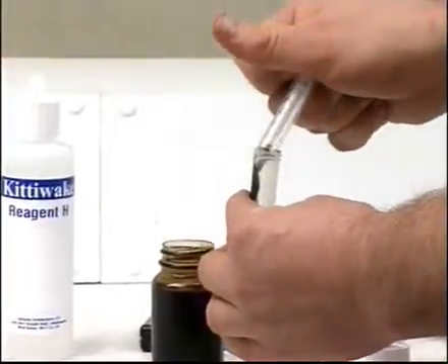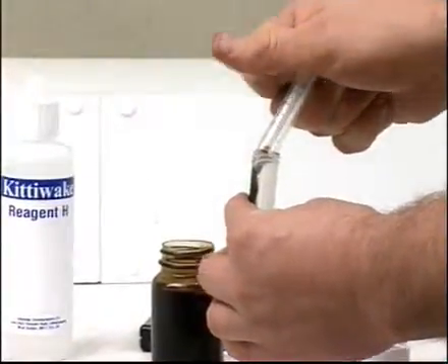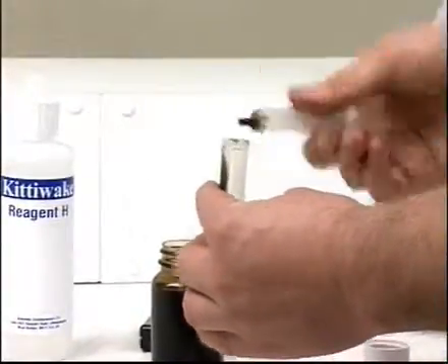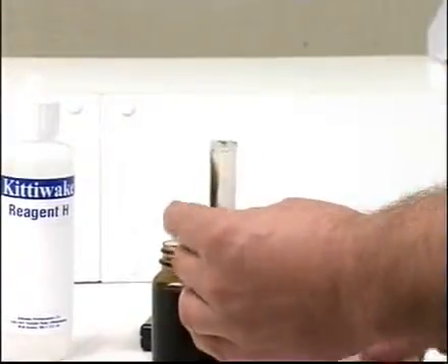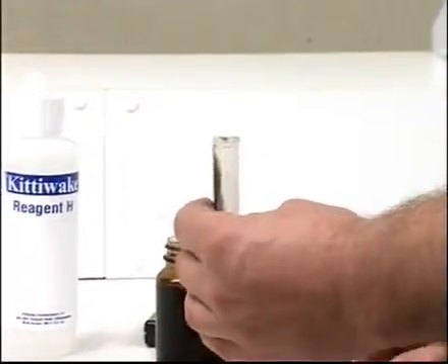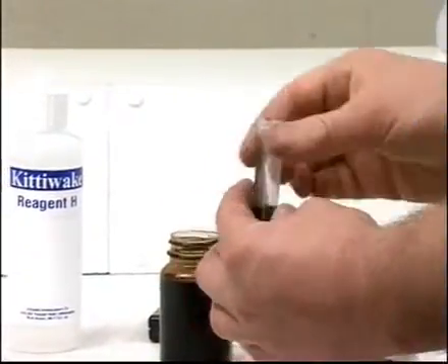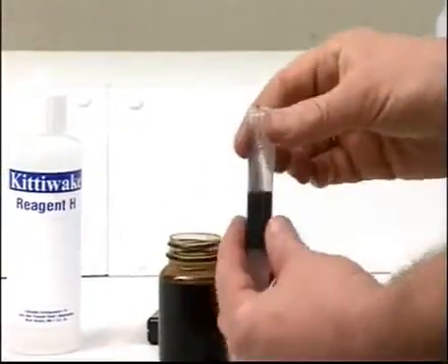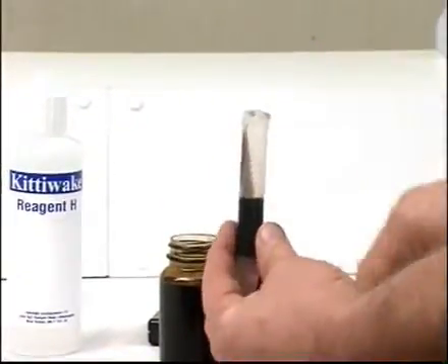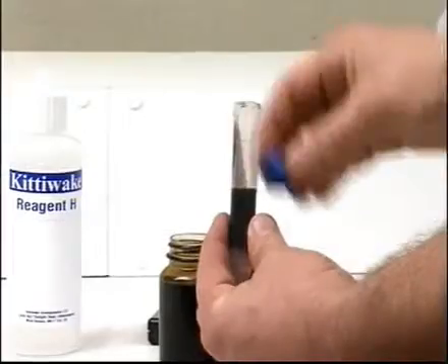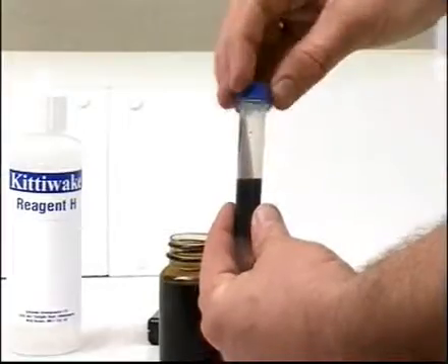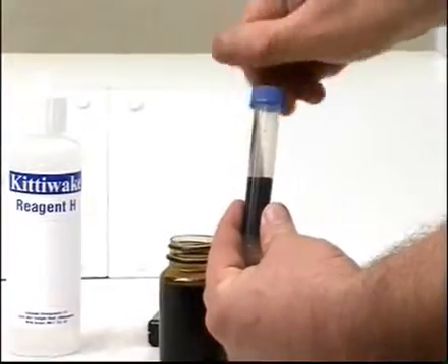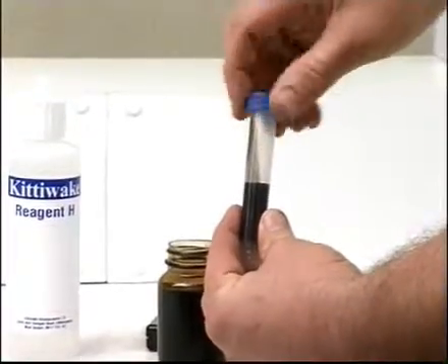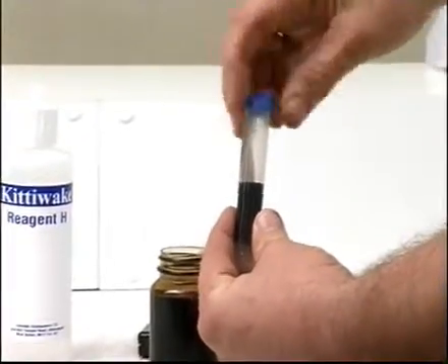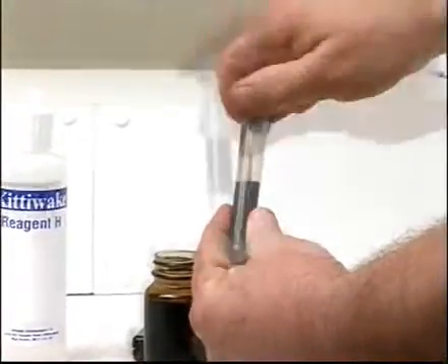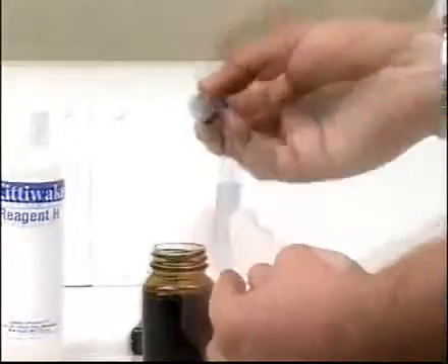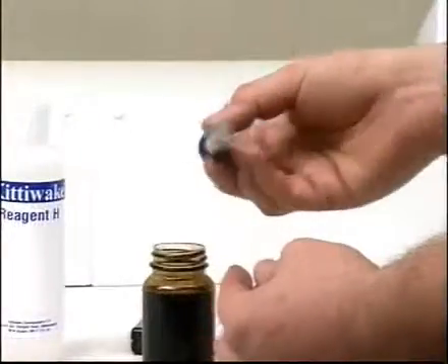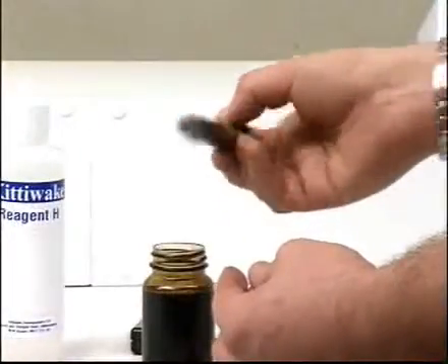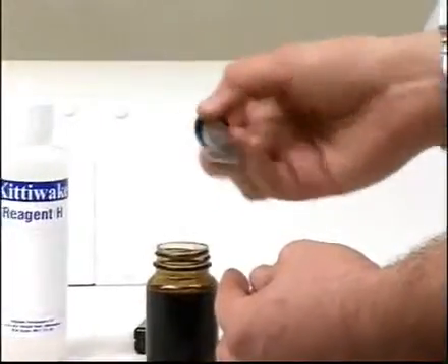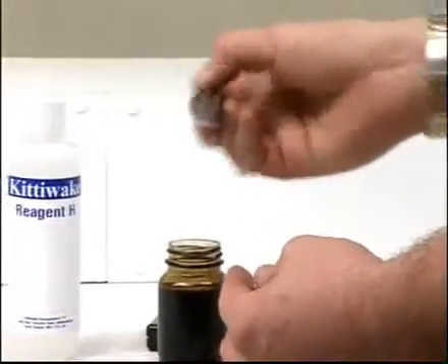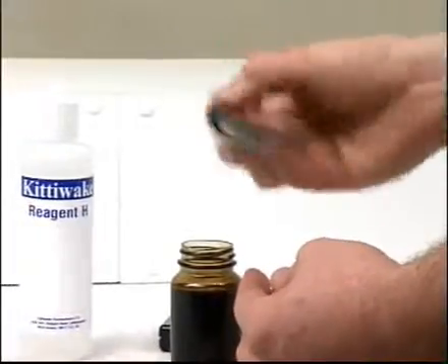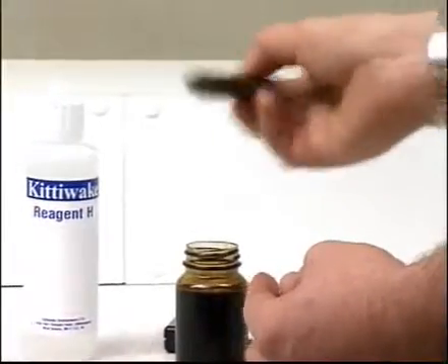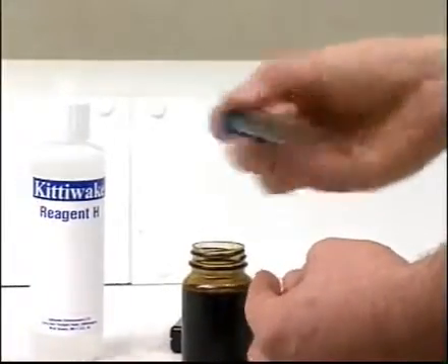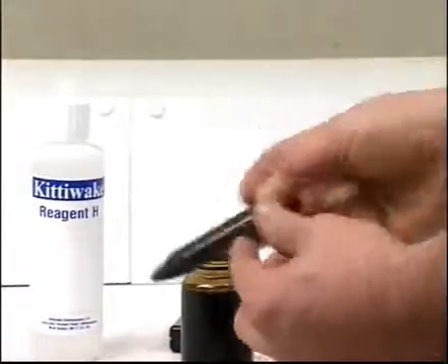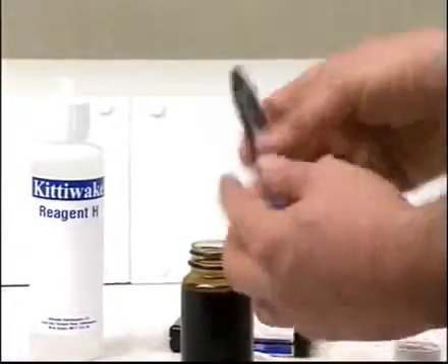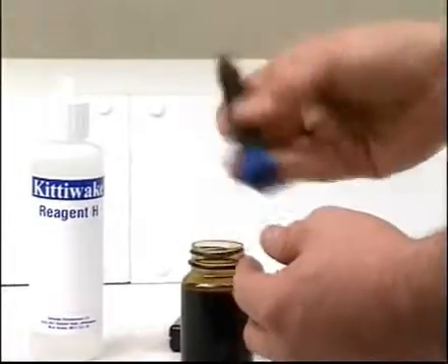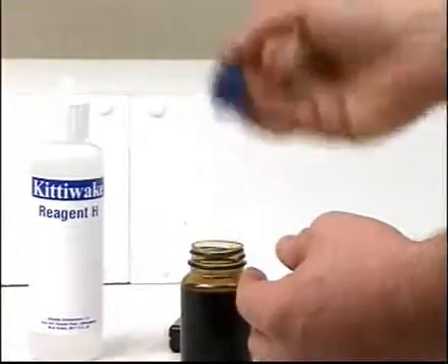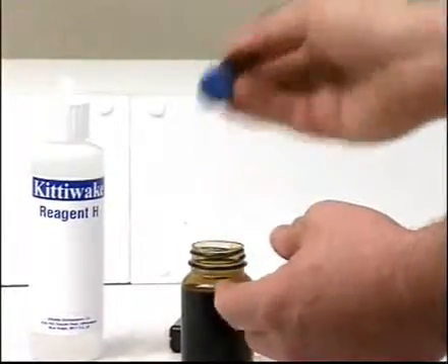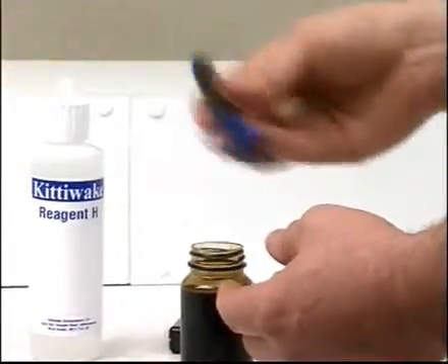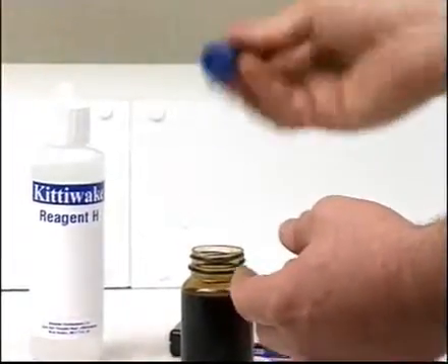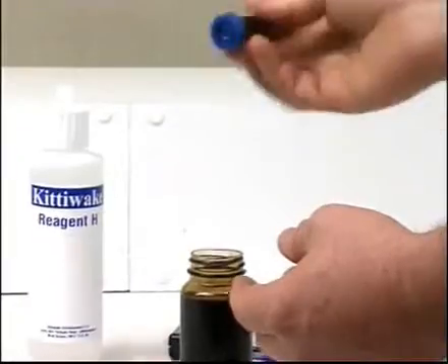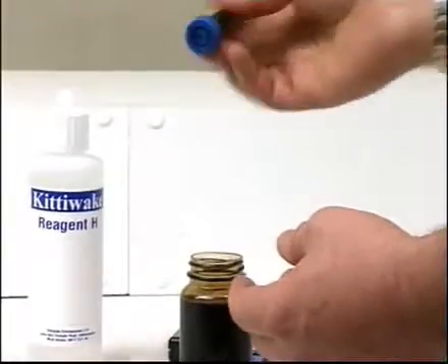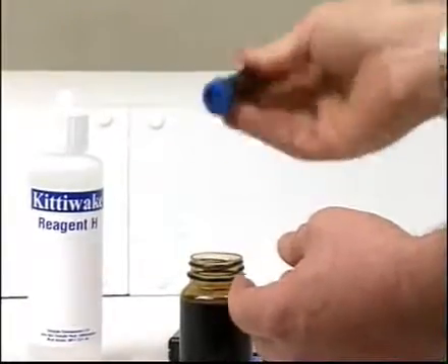Put the cap back on and shake well, before placing the tube upright in hot water for one hour.